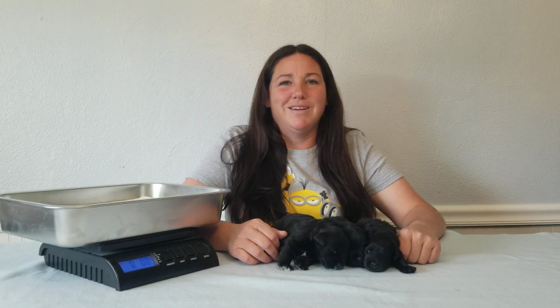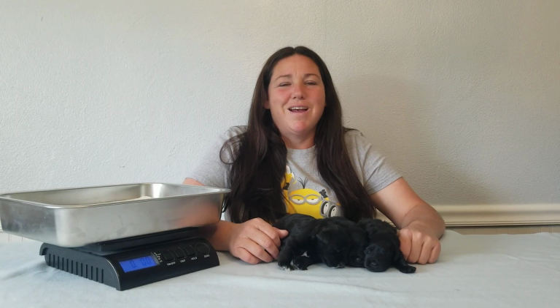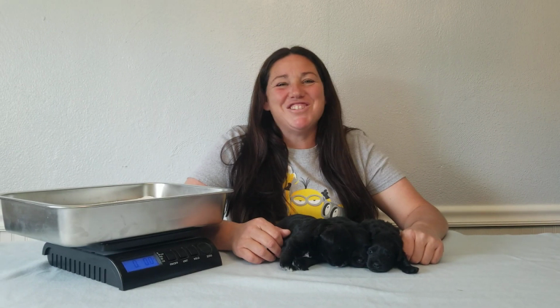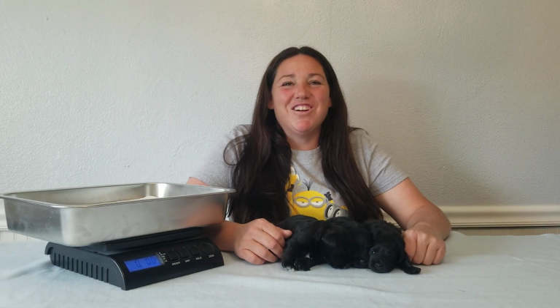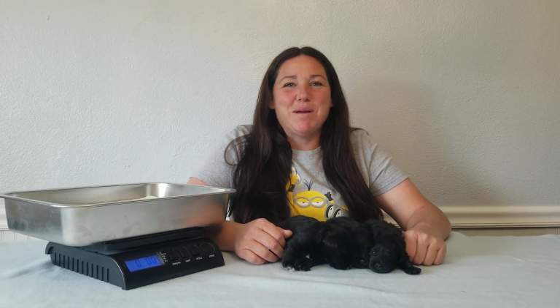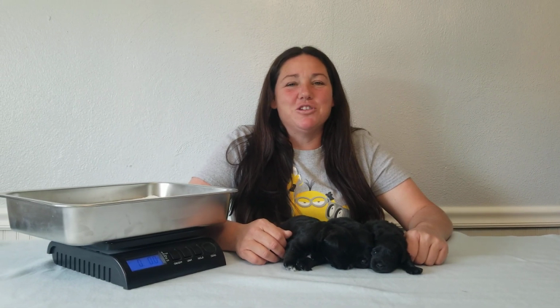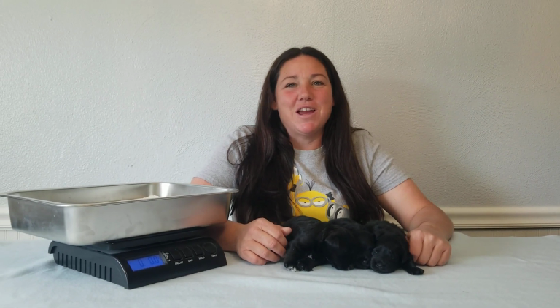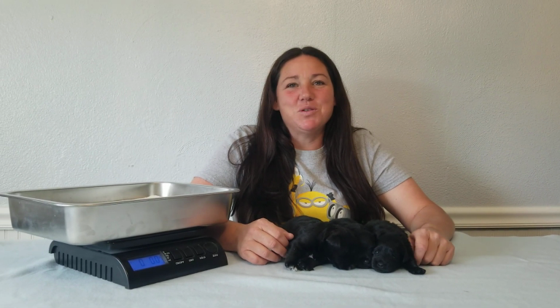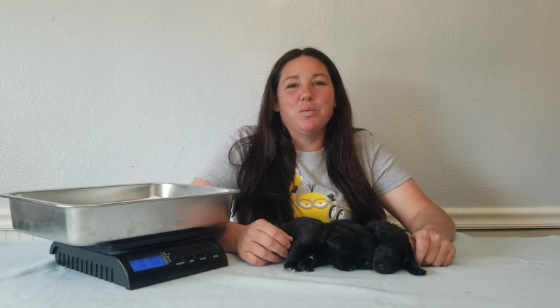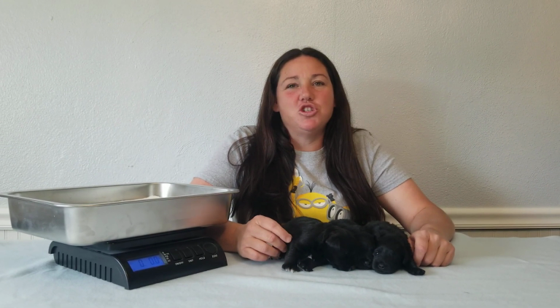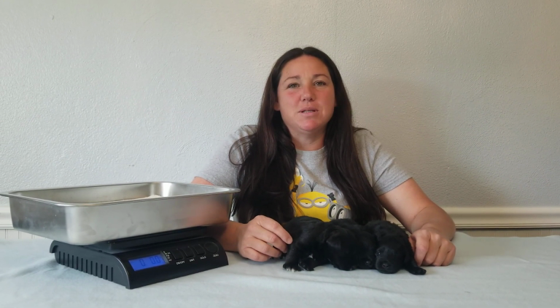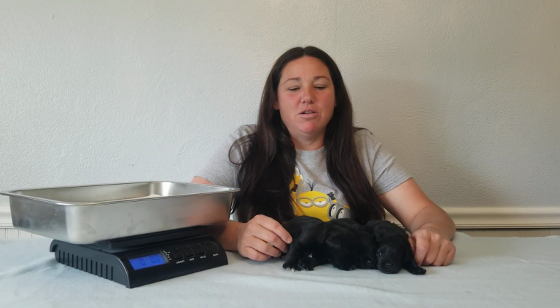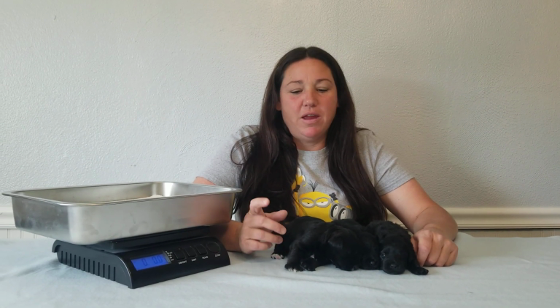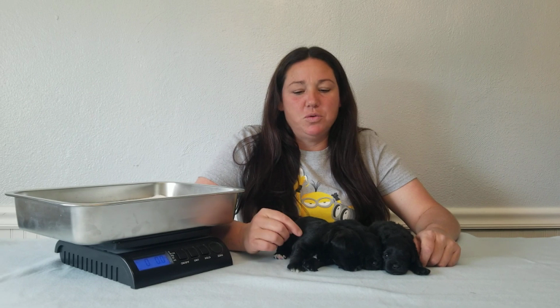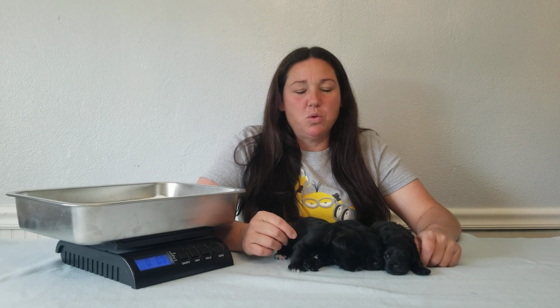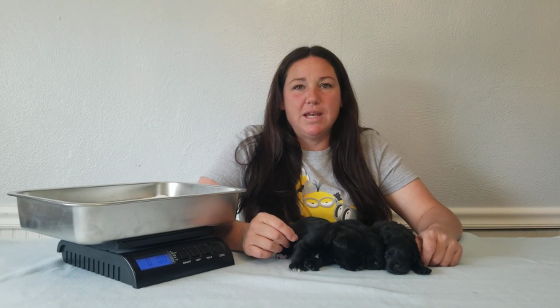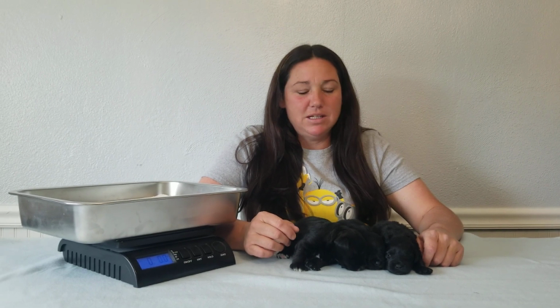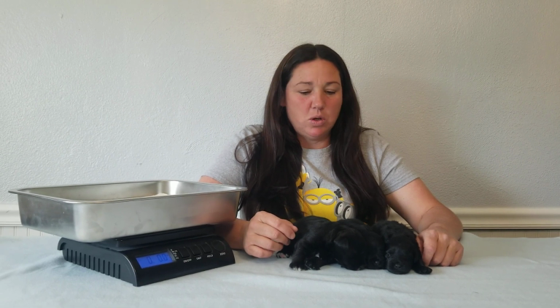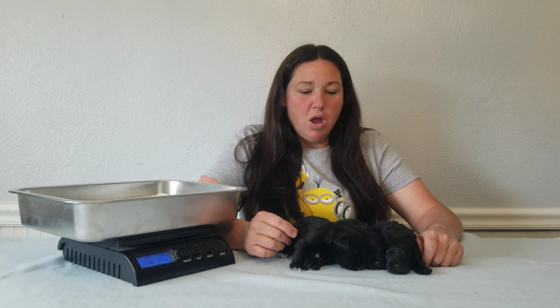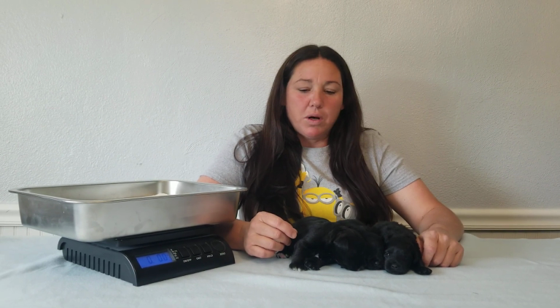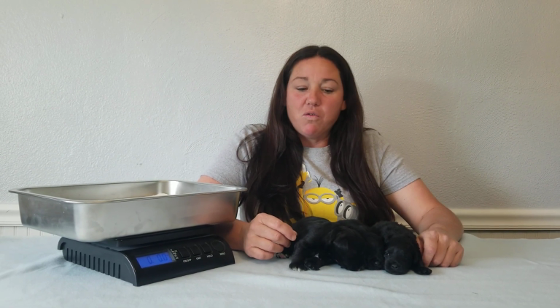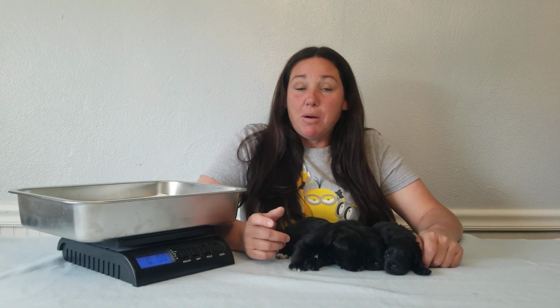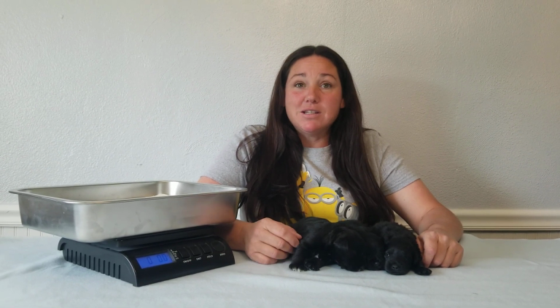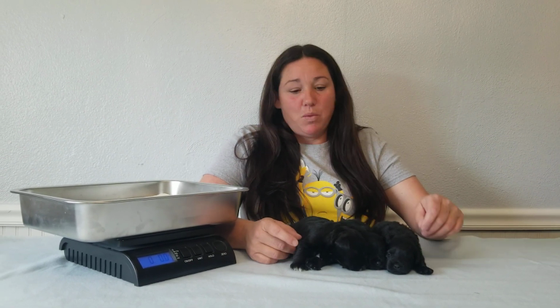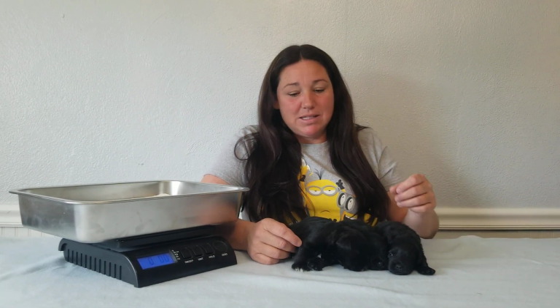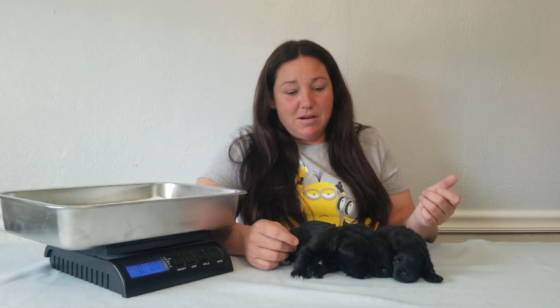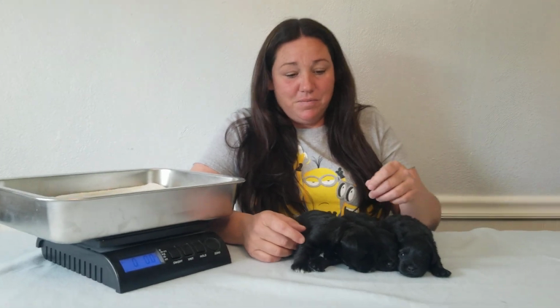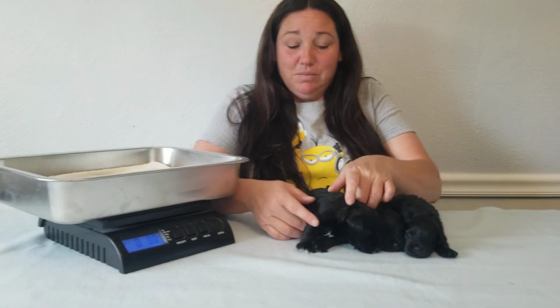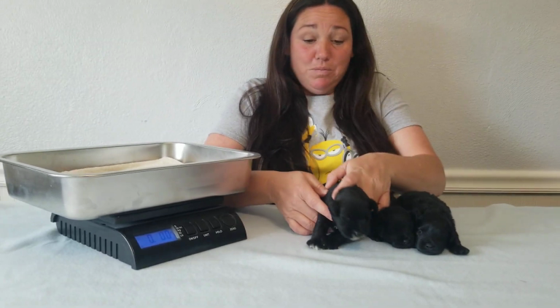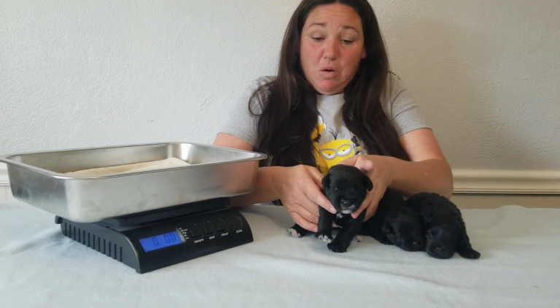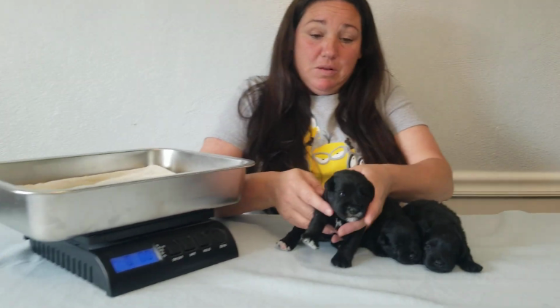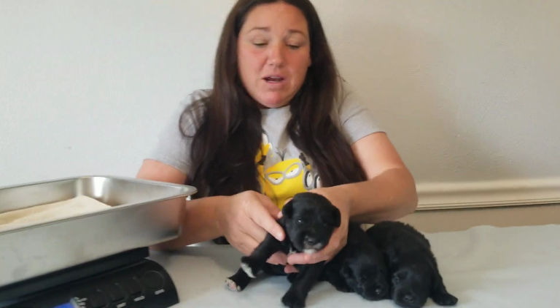Hi, Jenna here at Great Basin Miniature Schnauzers. We are with Jasmine's litter and they are two weeks old today. We're going to go over their markings and their weights — they're growing like crazy.